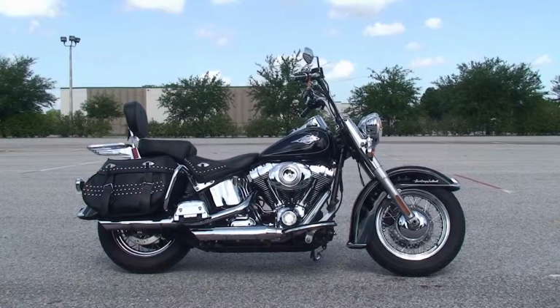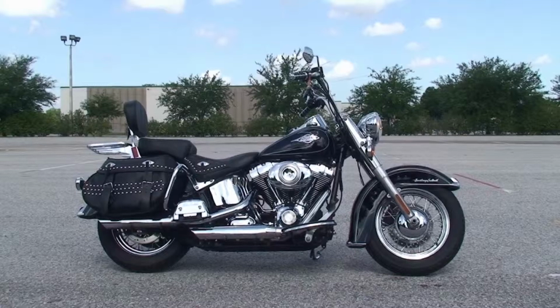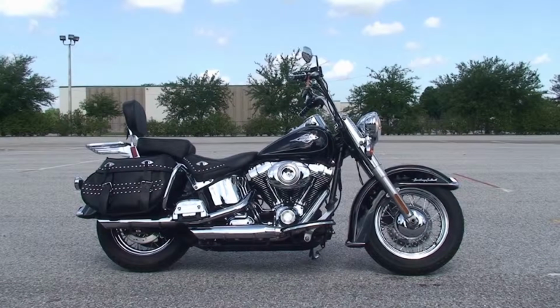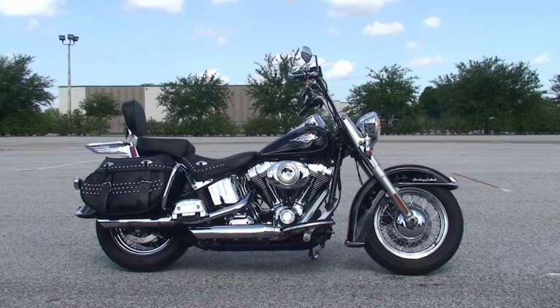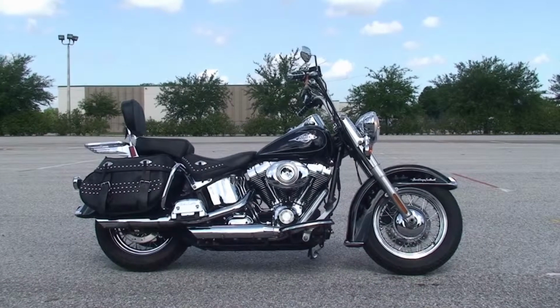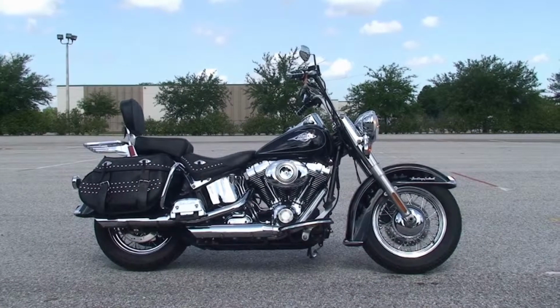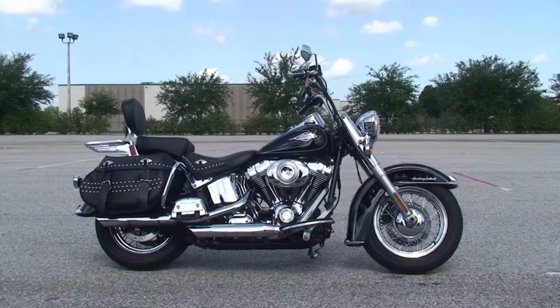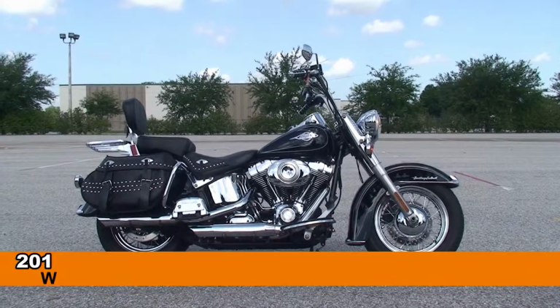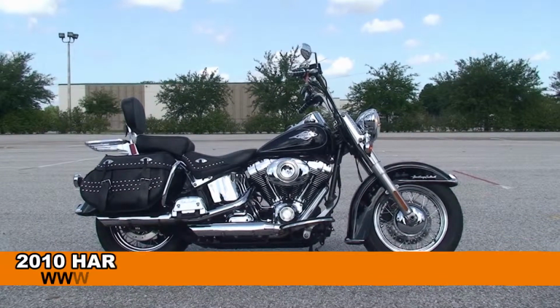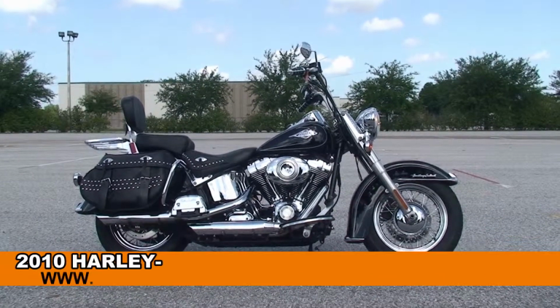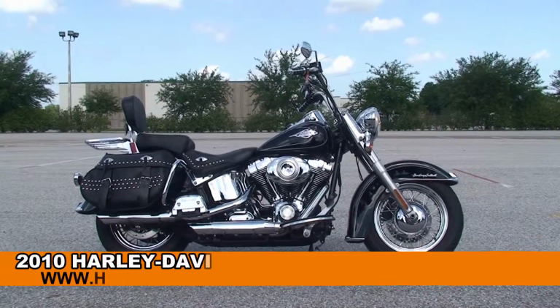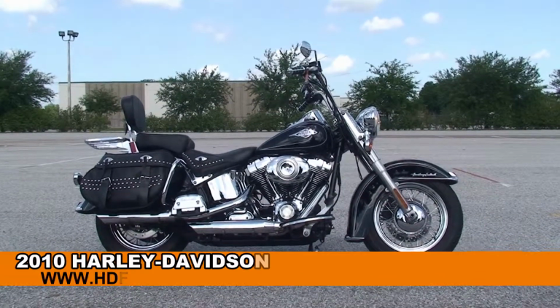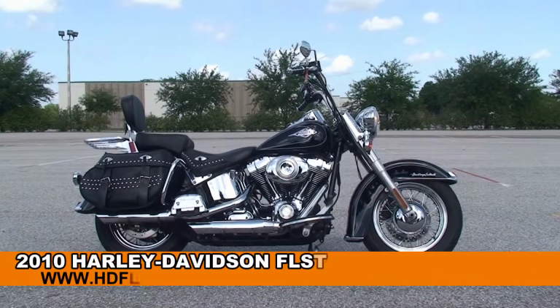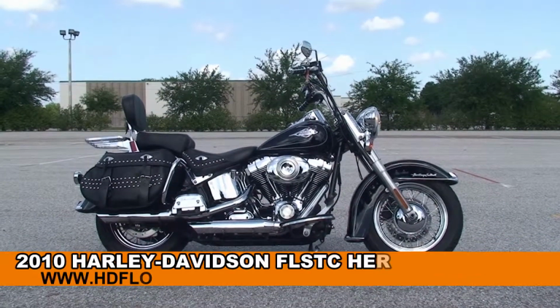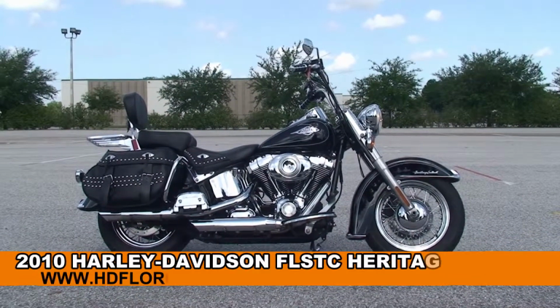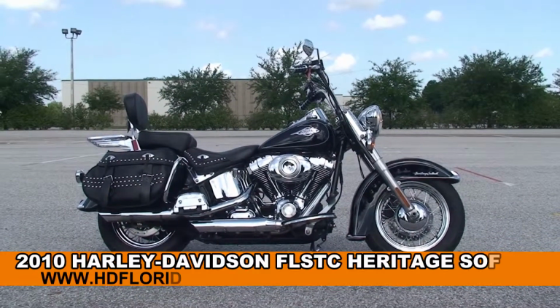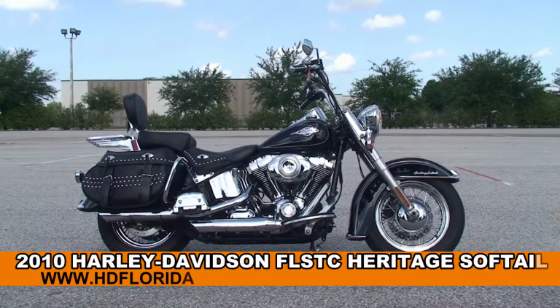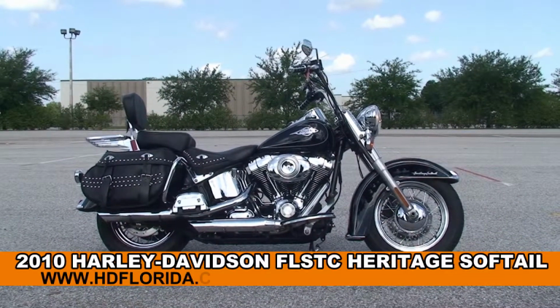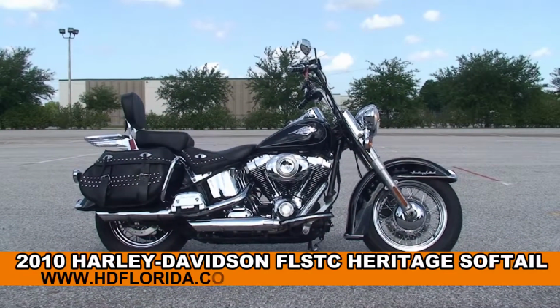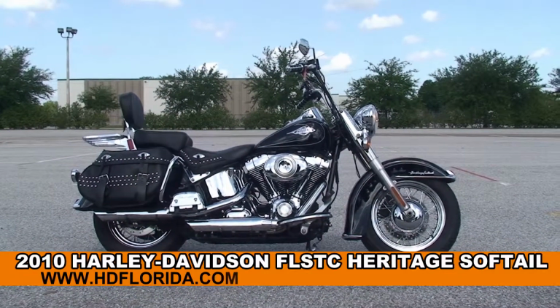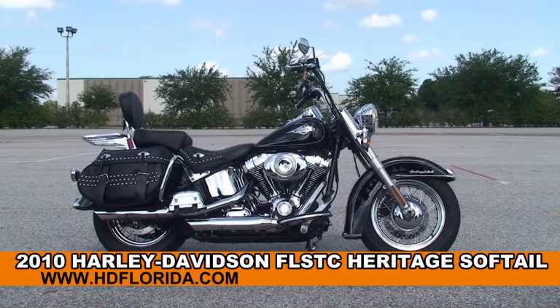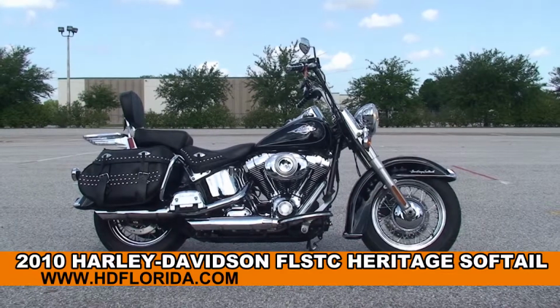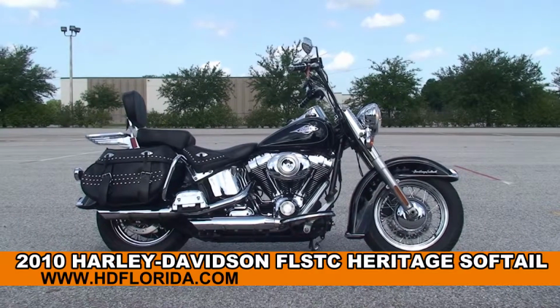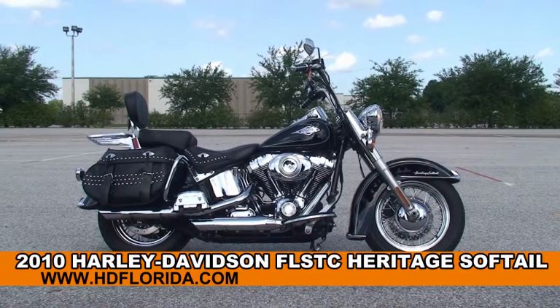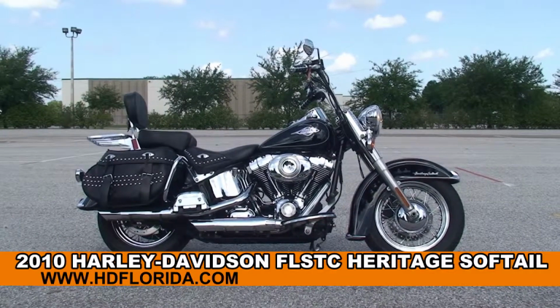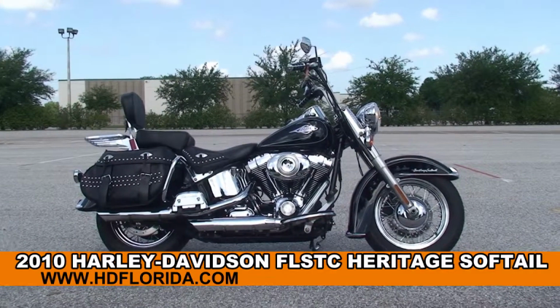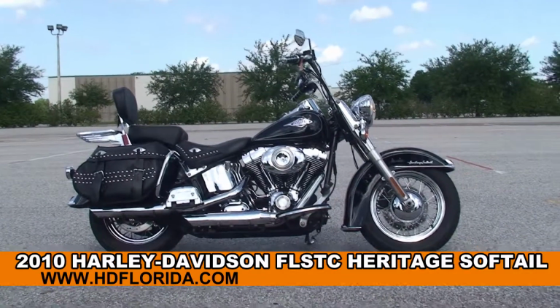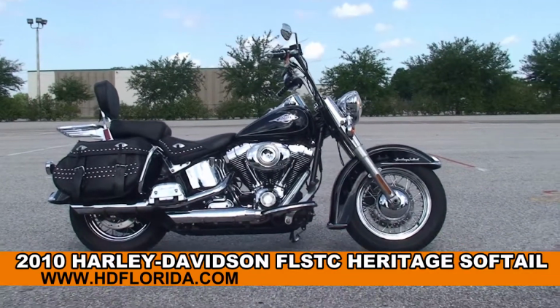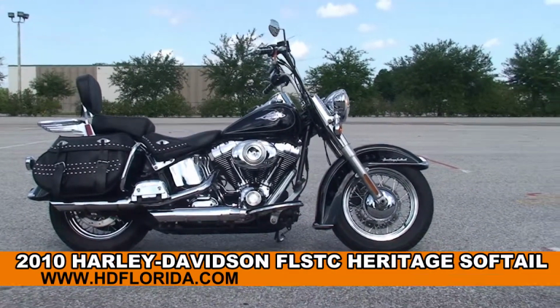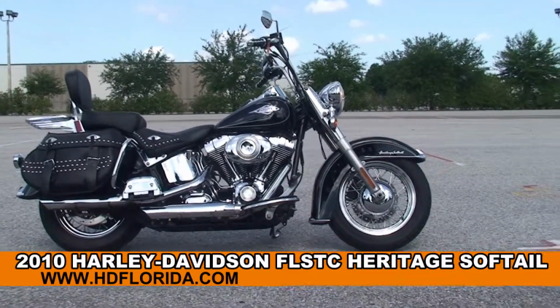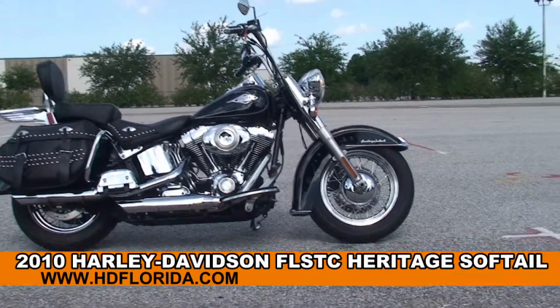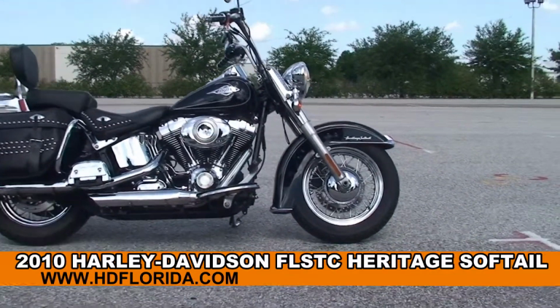Welcome everyone to the world-famous Harley-Davidson of Brandon. Today I've got for you this excellent used 2010 Heritage Softail Classic.